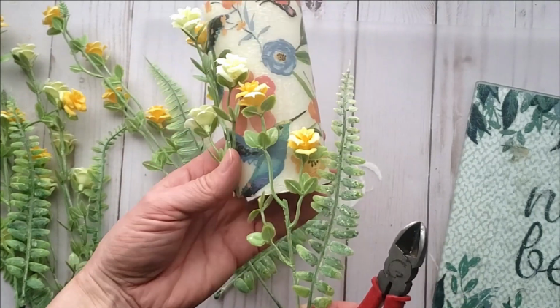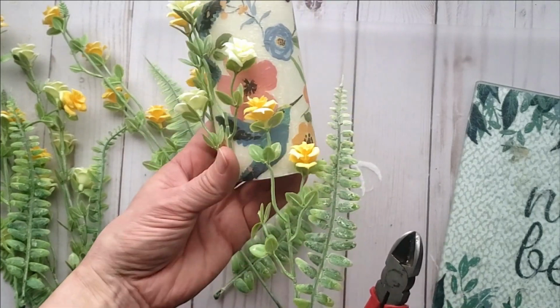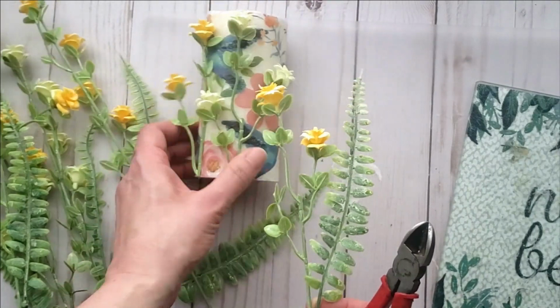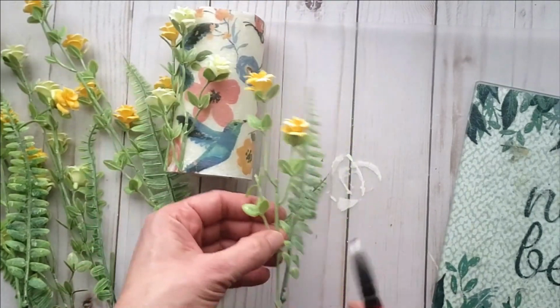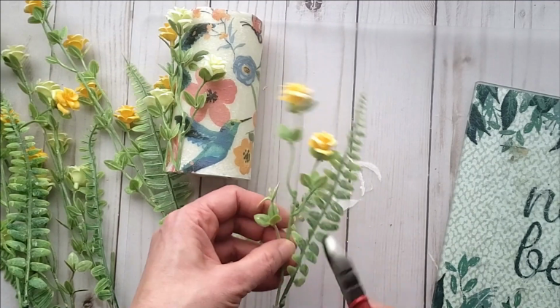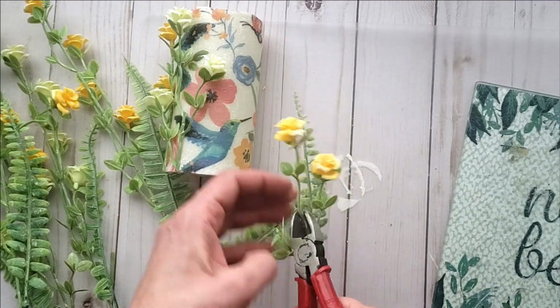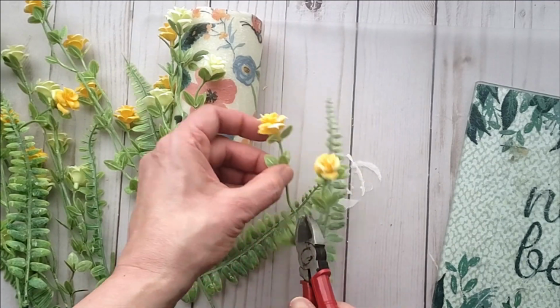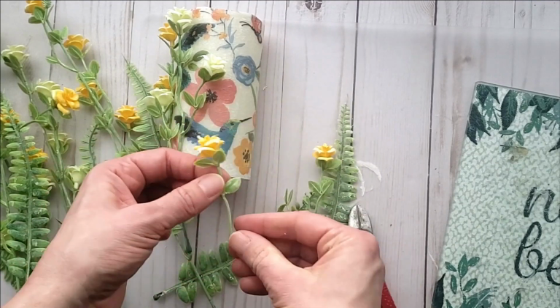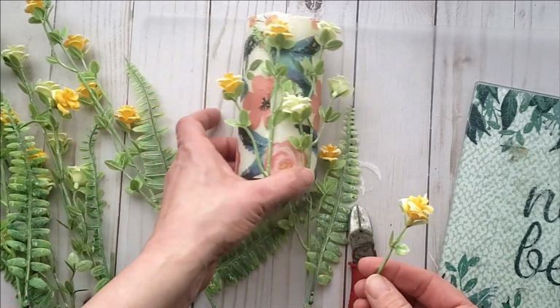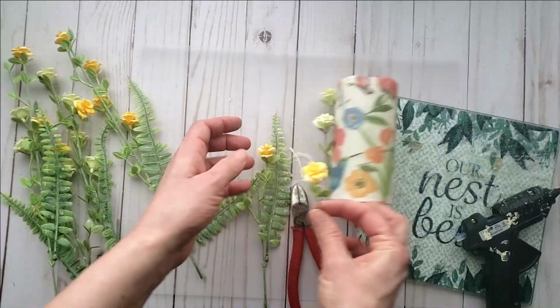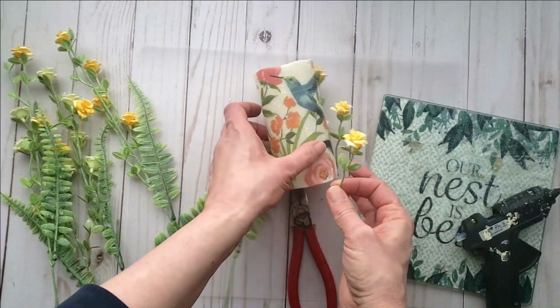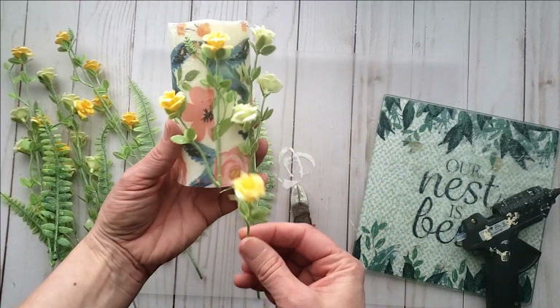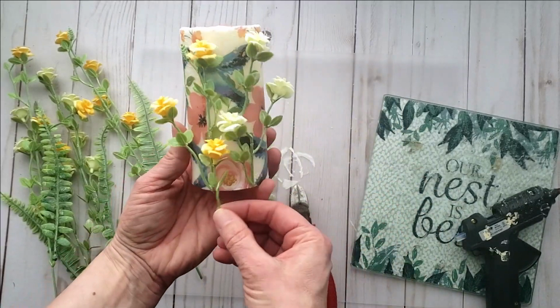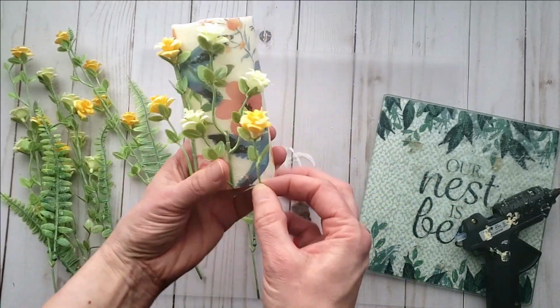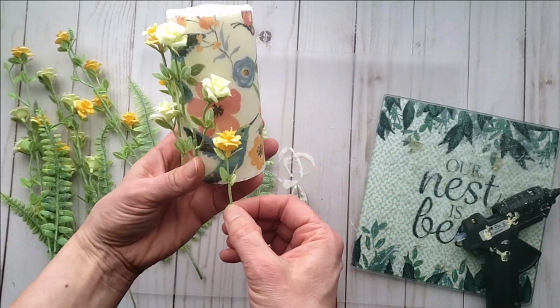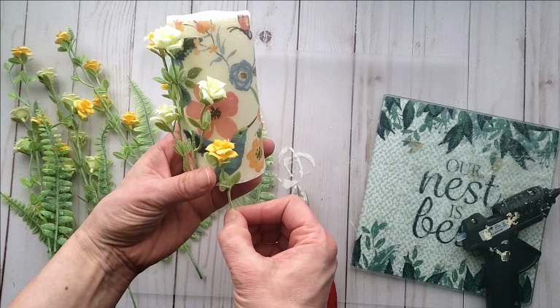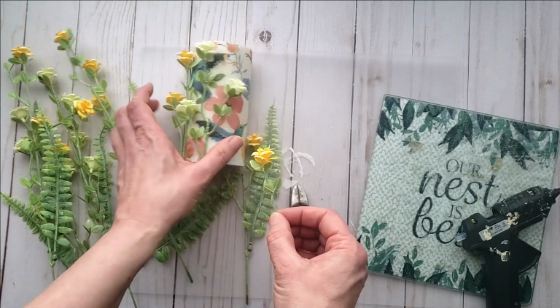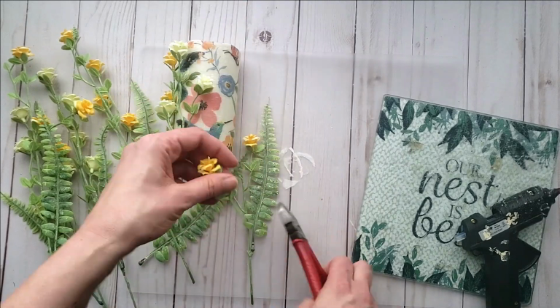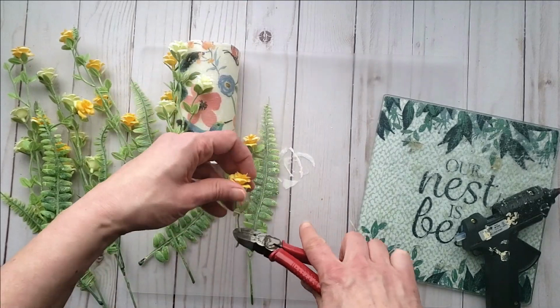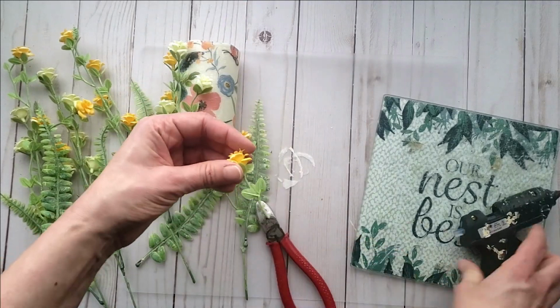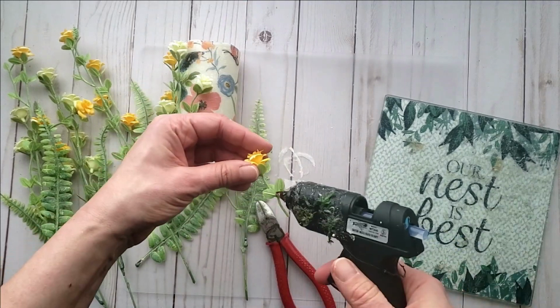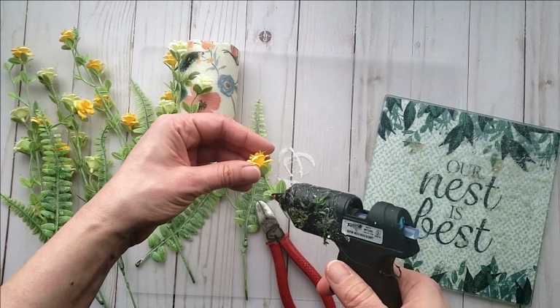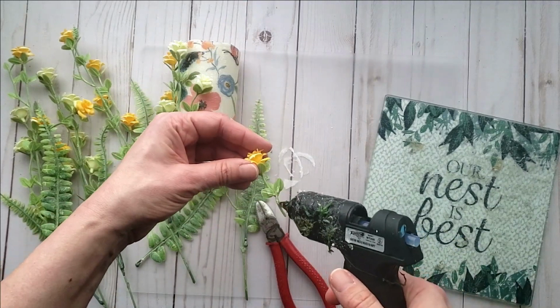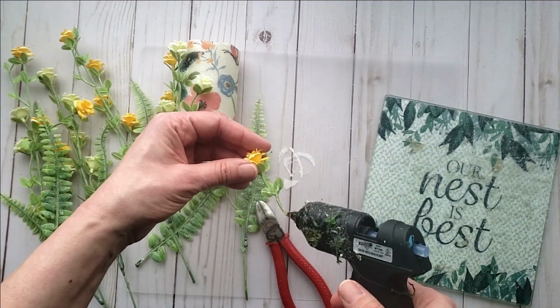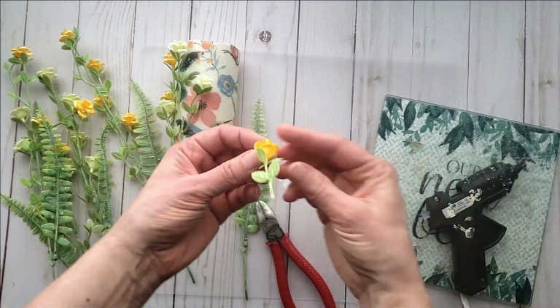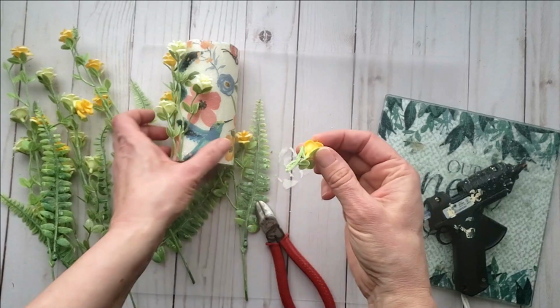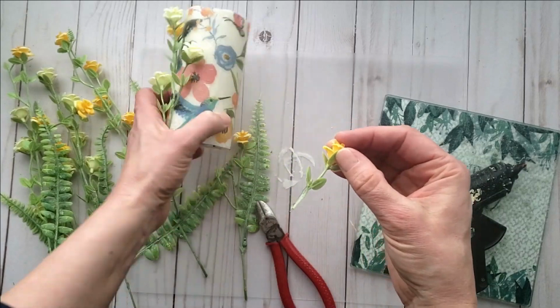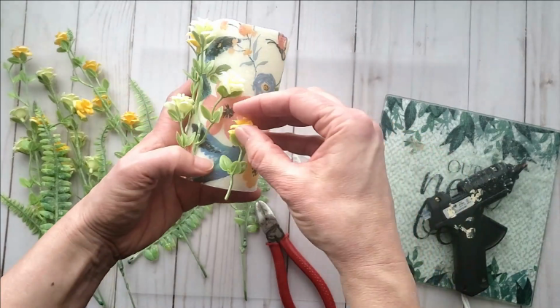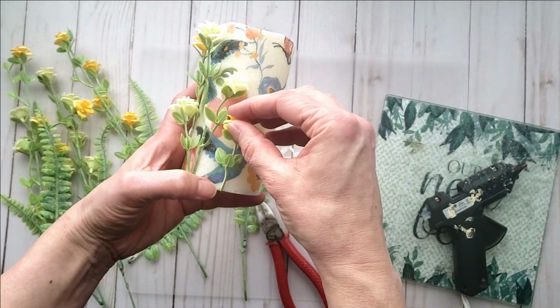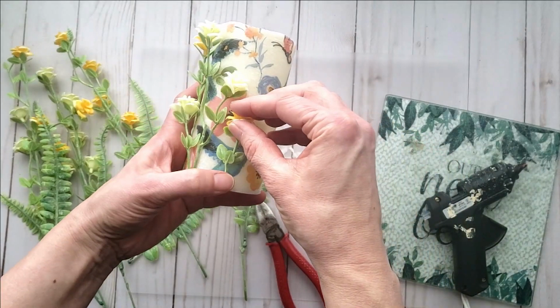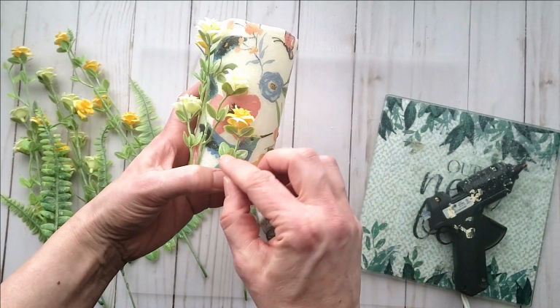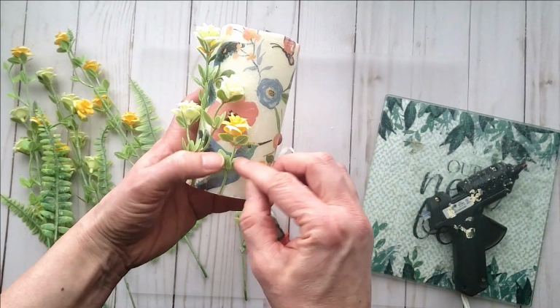Dollar Tree has a really nice selection of different florals, so just use whatever you love. I know these particular florals came in a pink and a purple as well — I think it would be so pretty for your spring decor.